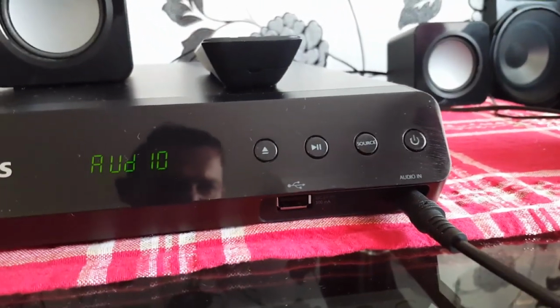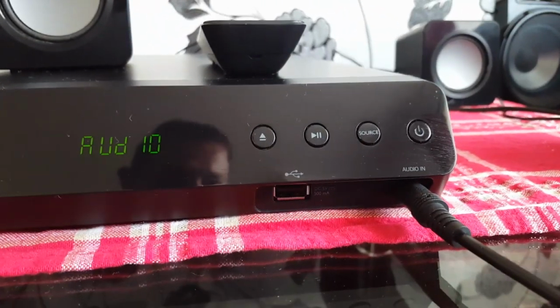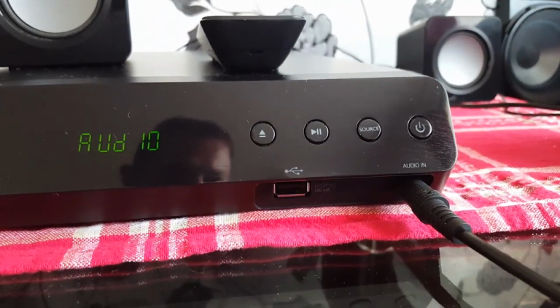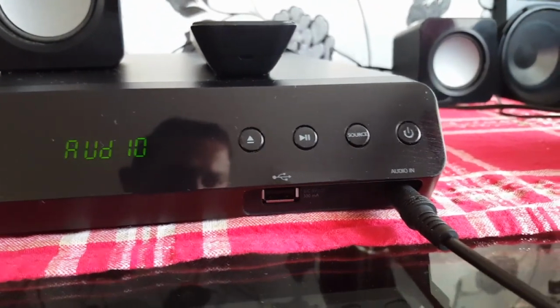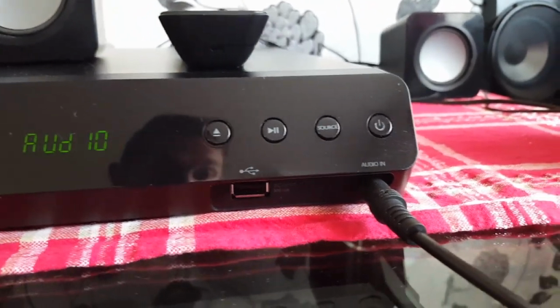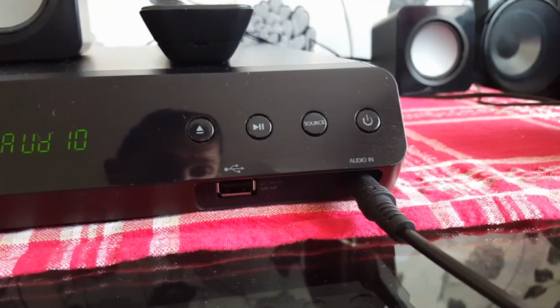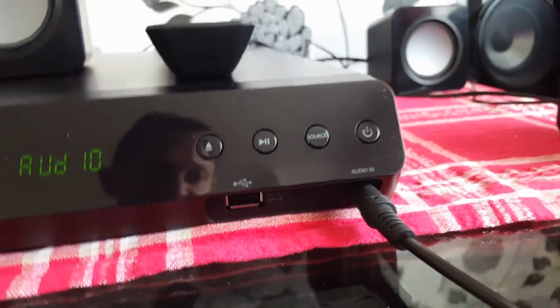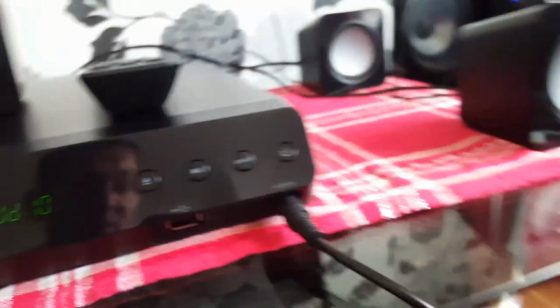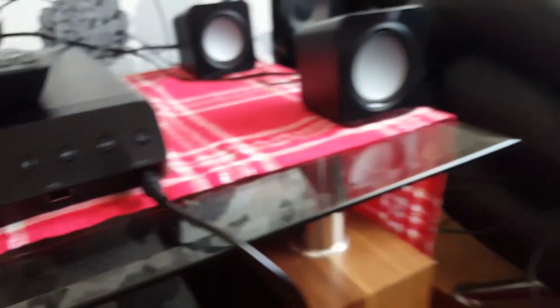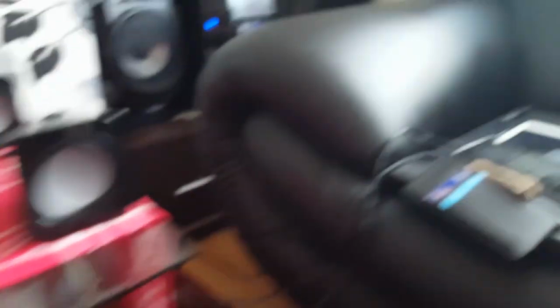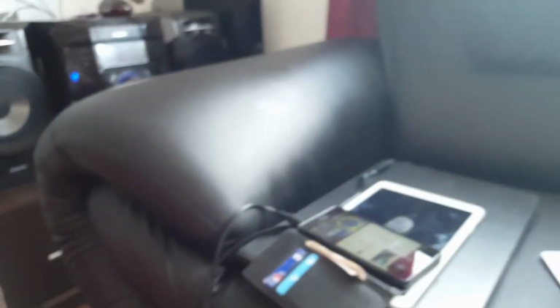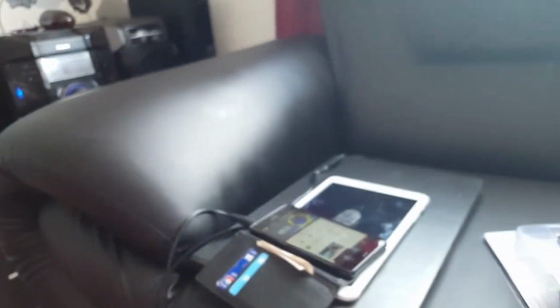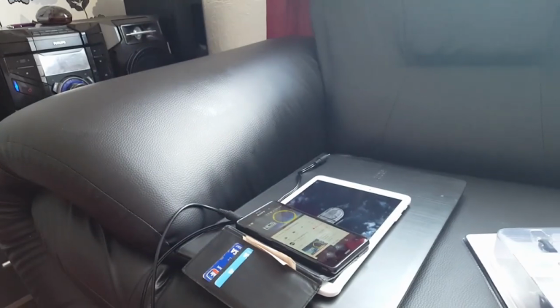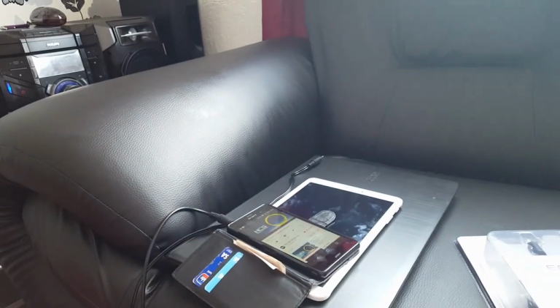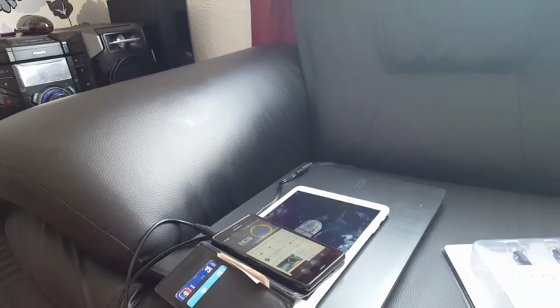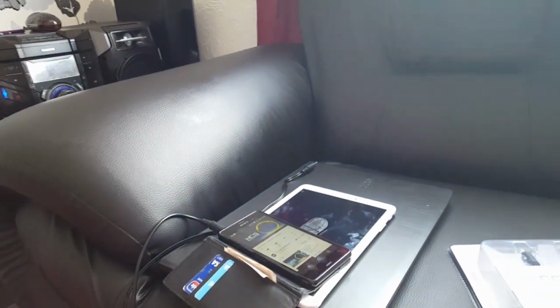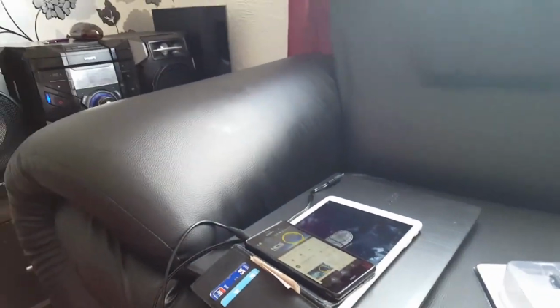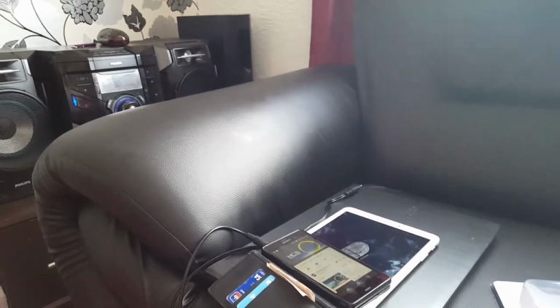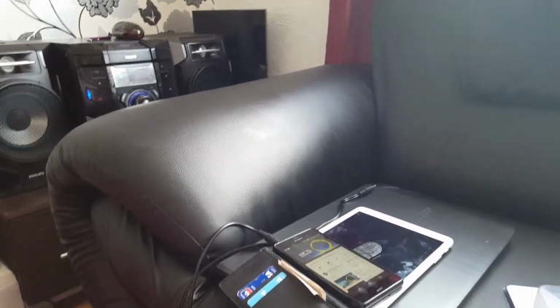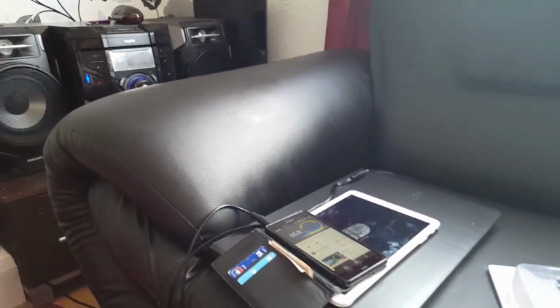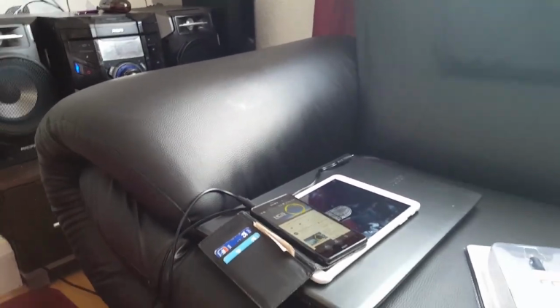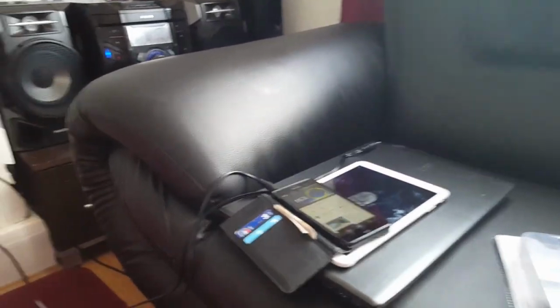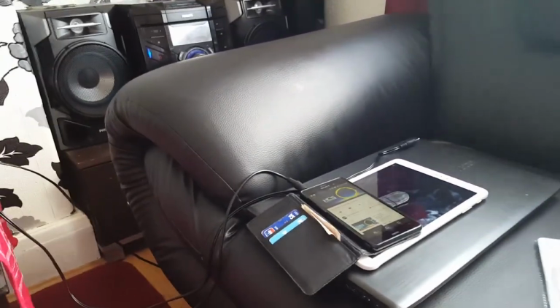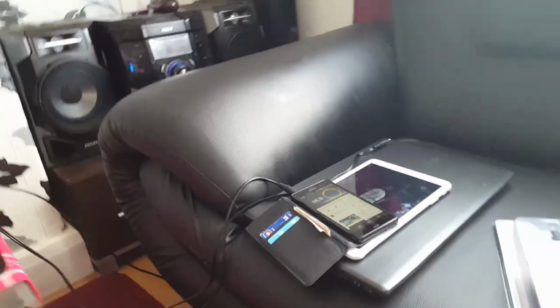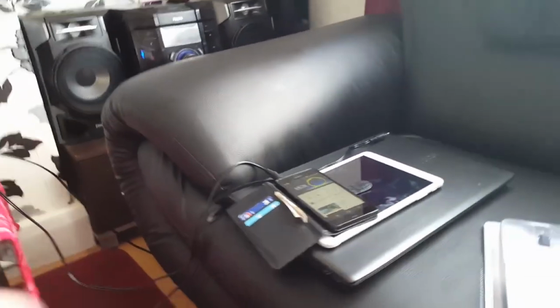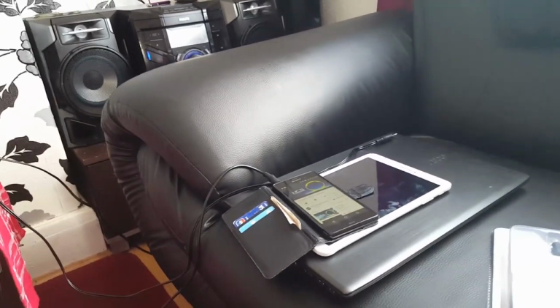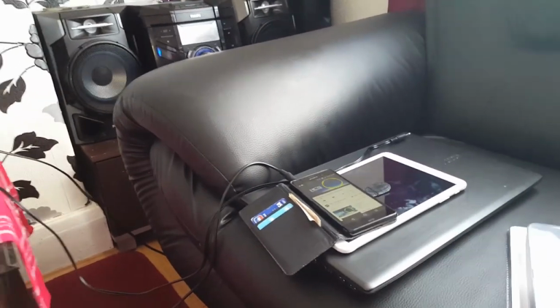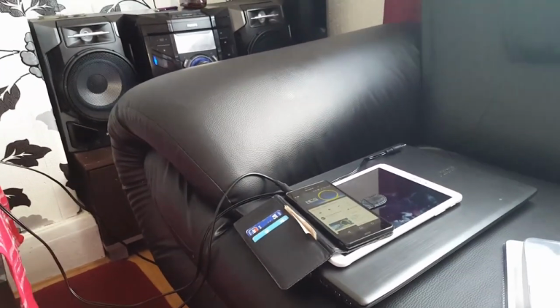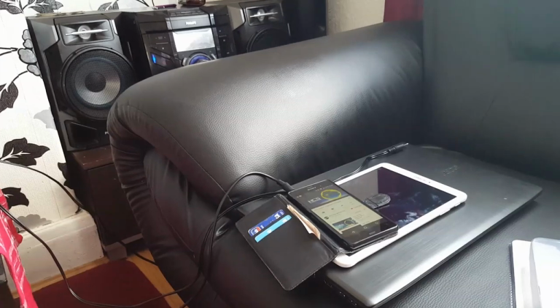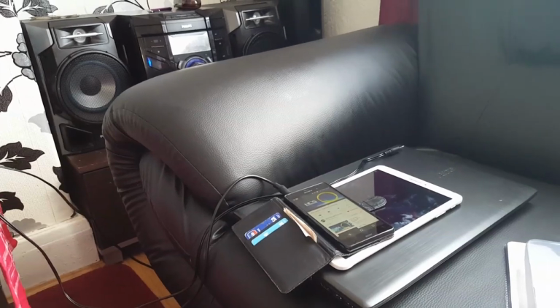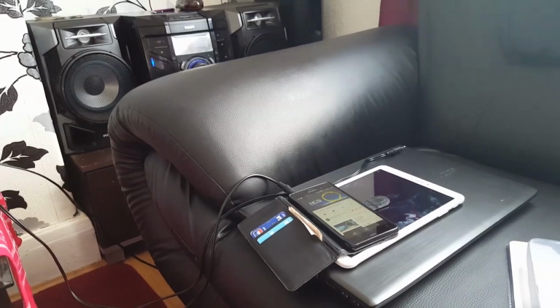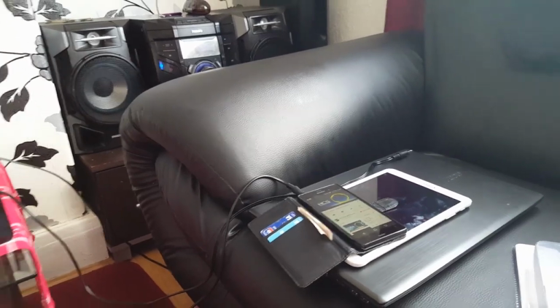It has a USB port and a music port. I'm using my mobile phone now, so I'm playing music from my mobile phone through my speakers. Same thing you can use for laptop, tablet, PC, or TV.